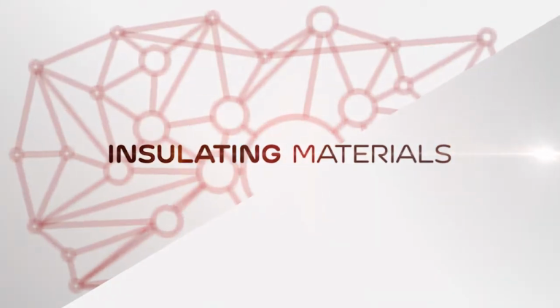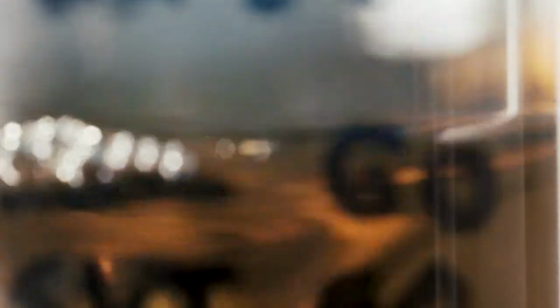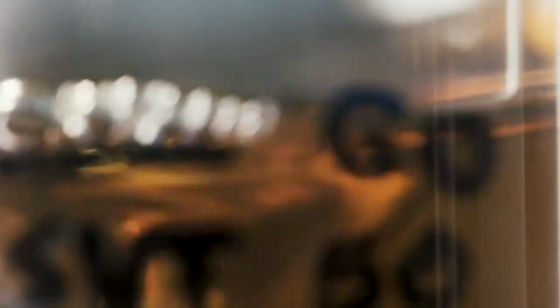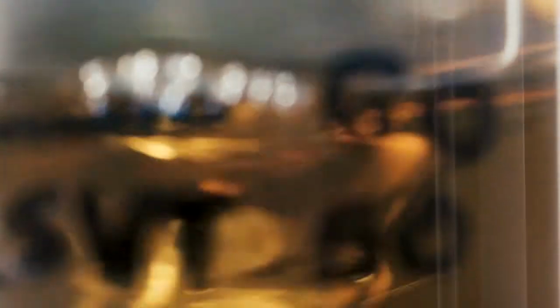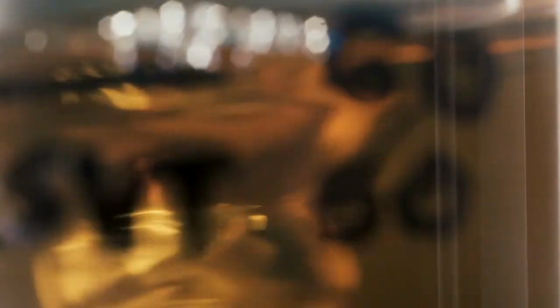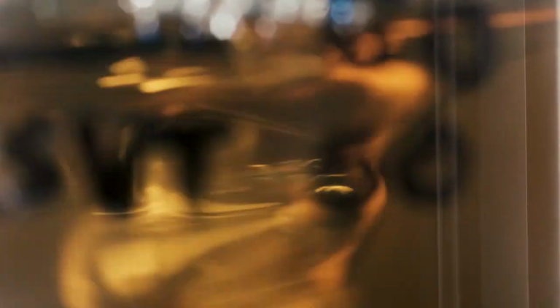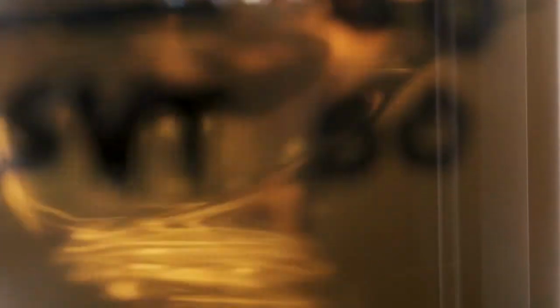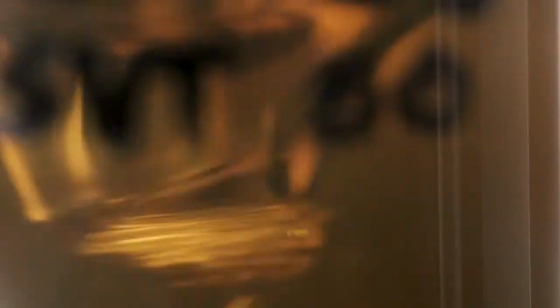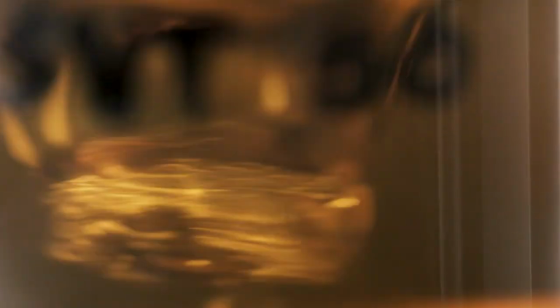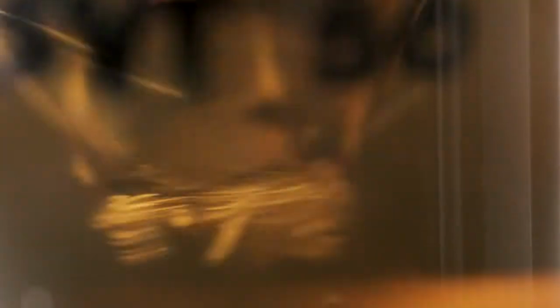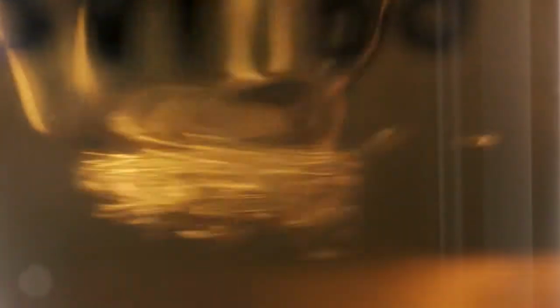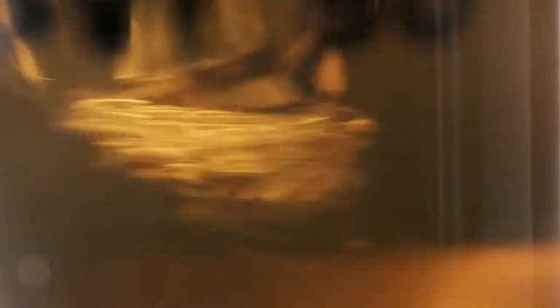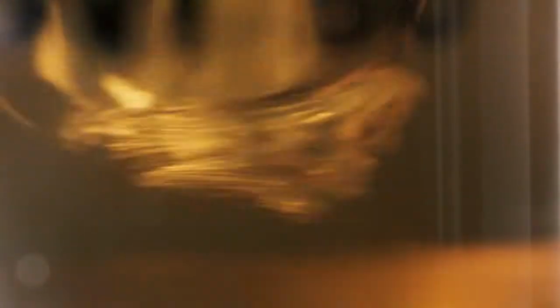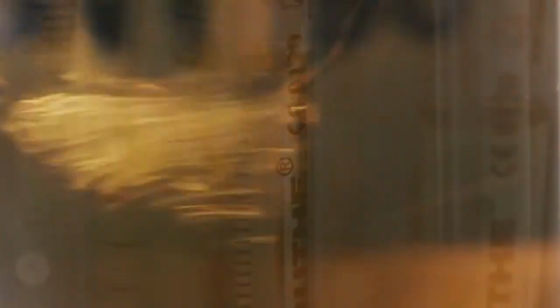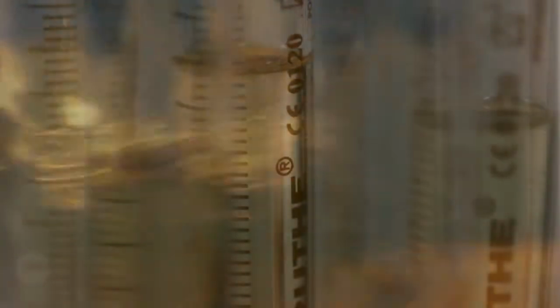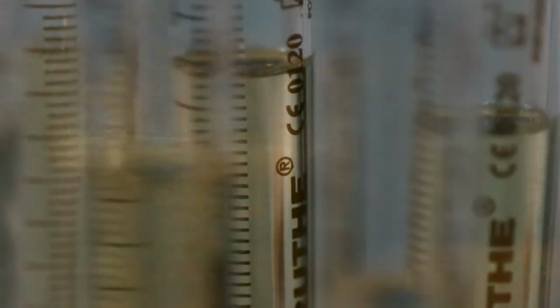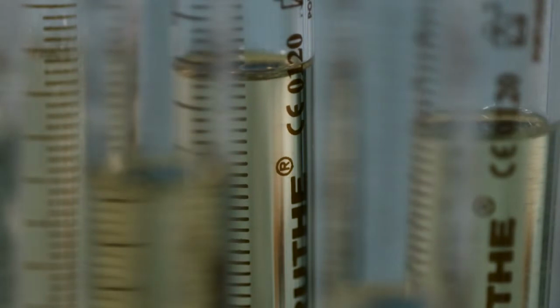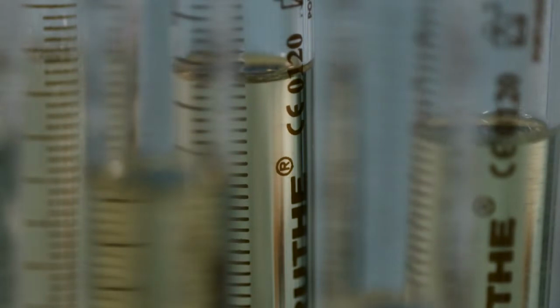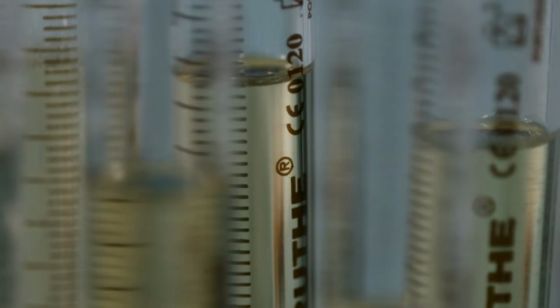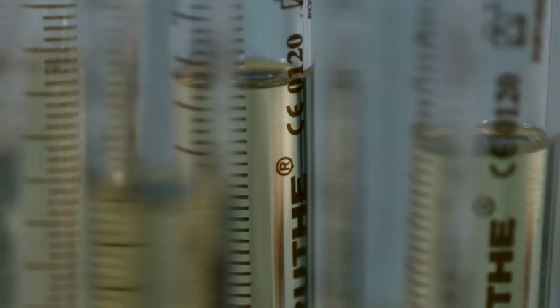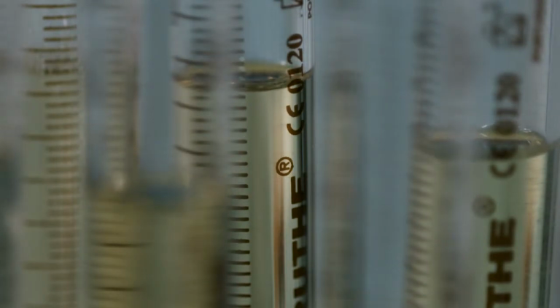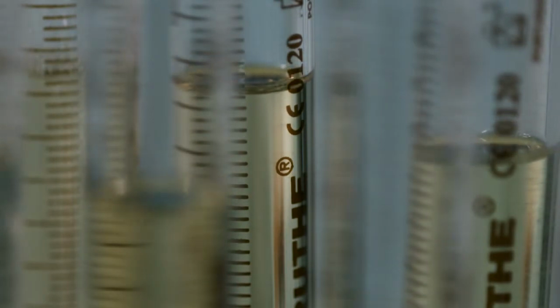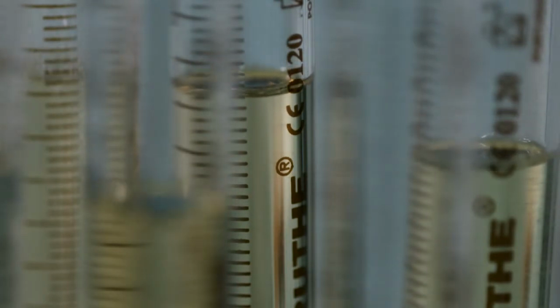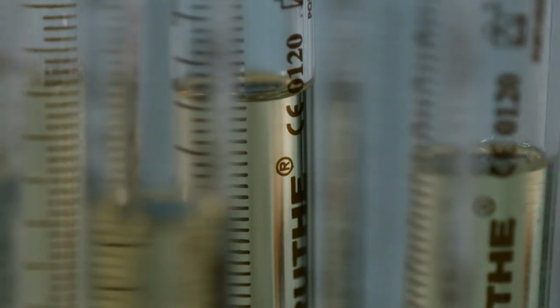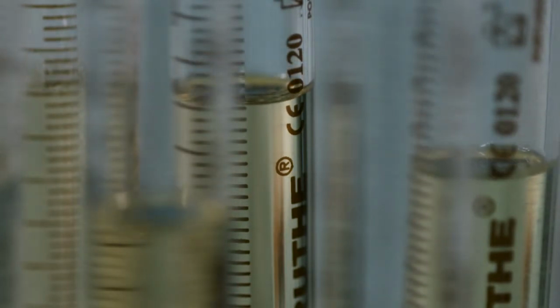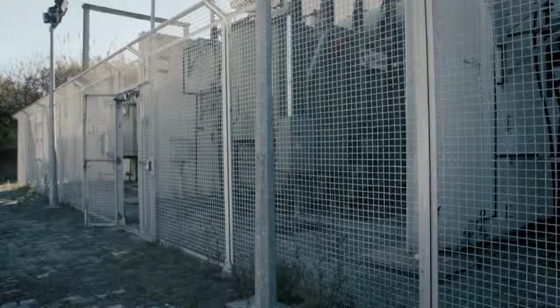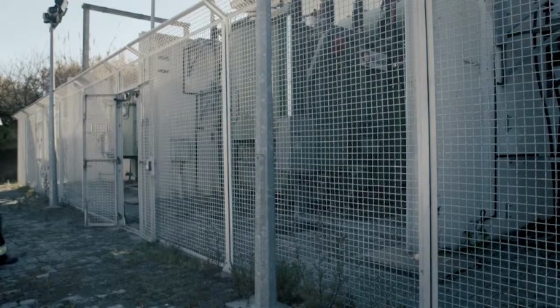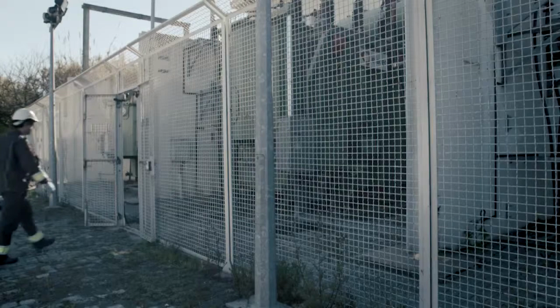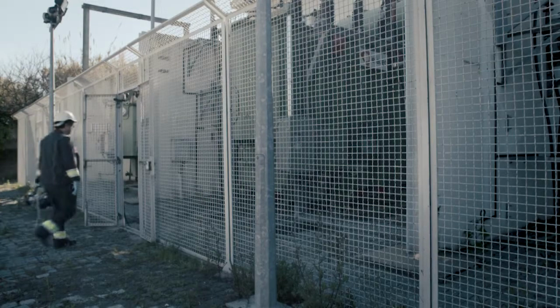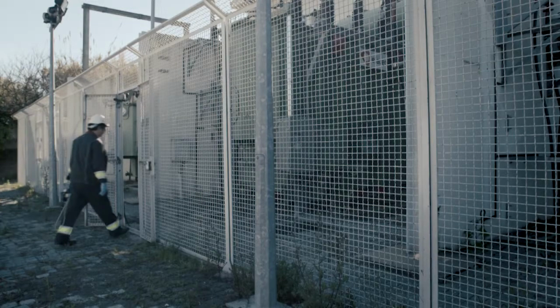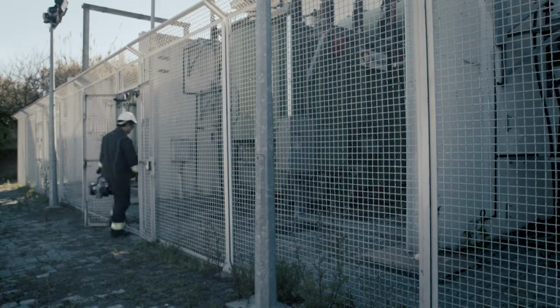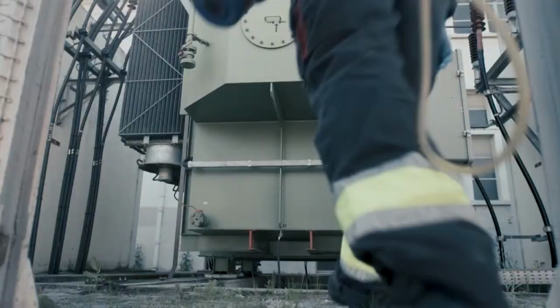Our mission is to analyse insulating materials for electrical equipment, focusing particularly on oils in order to prolong the life of our assets, especially transformers.